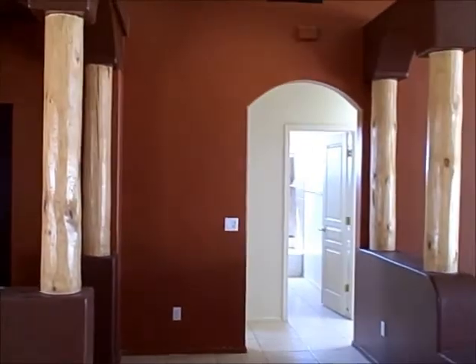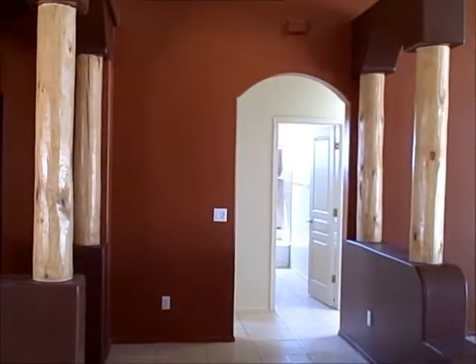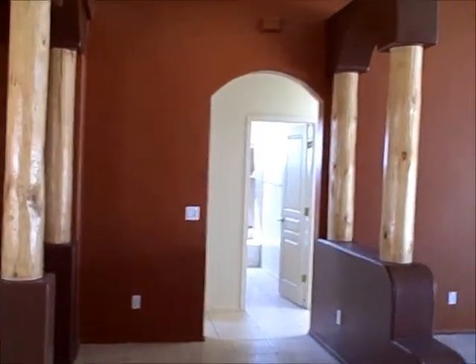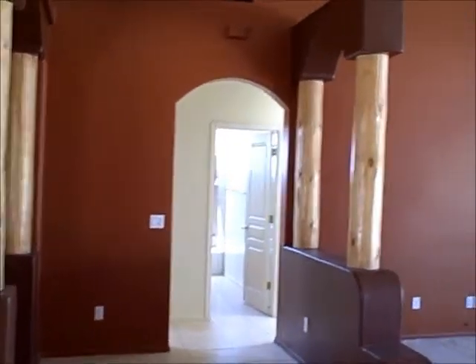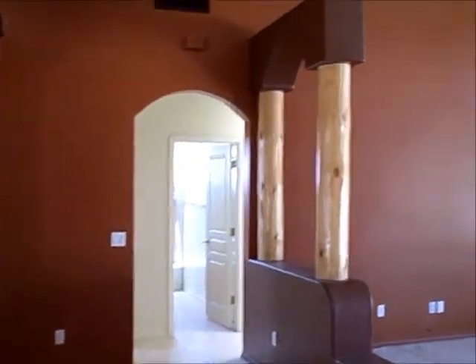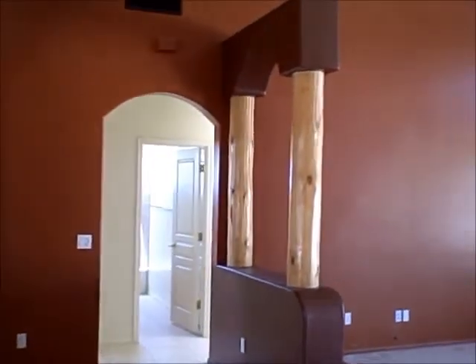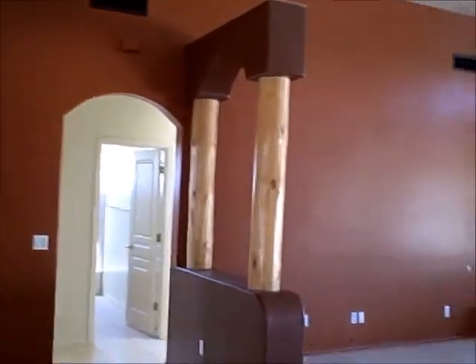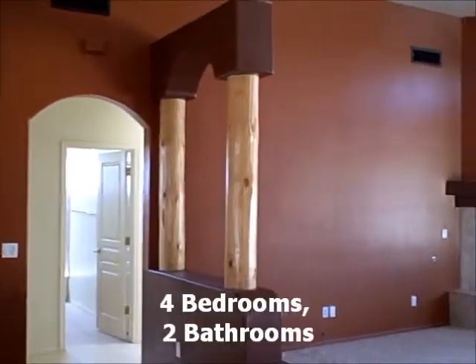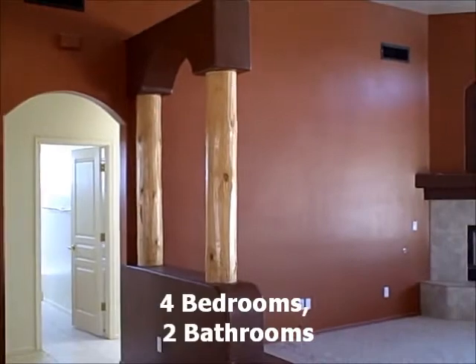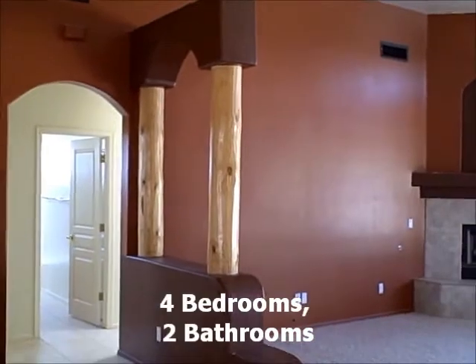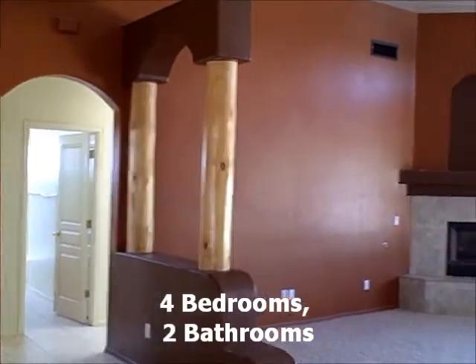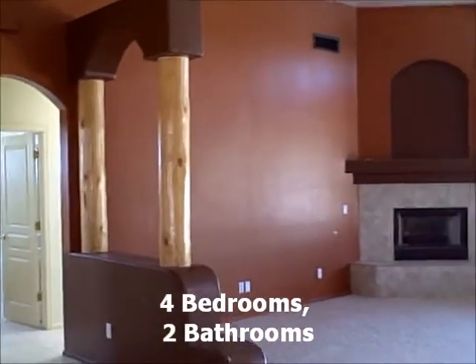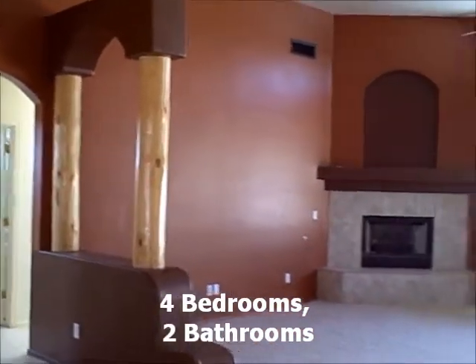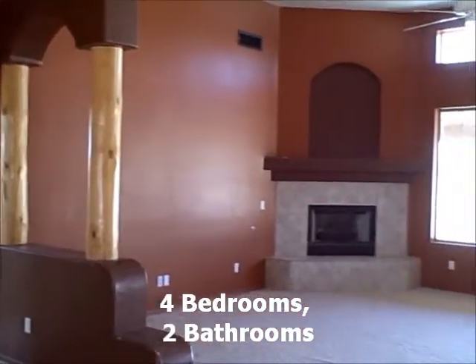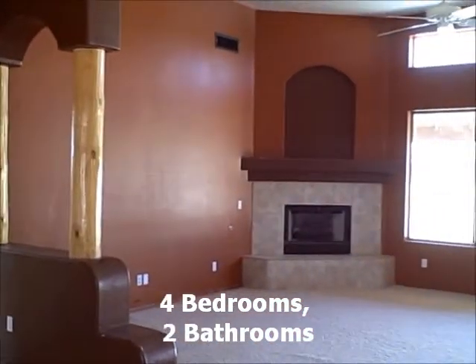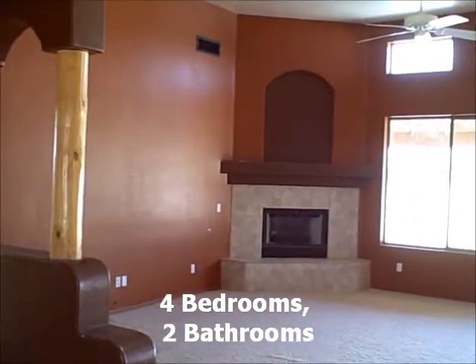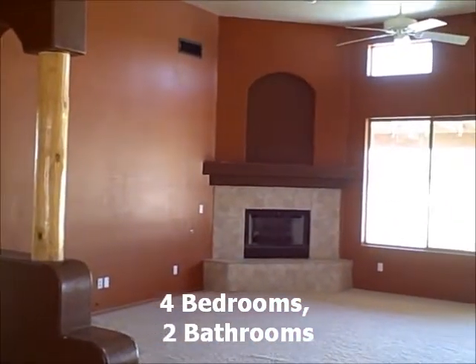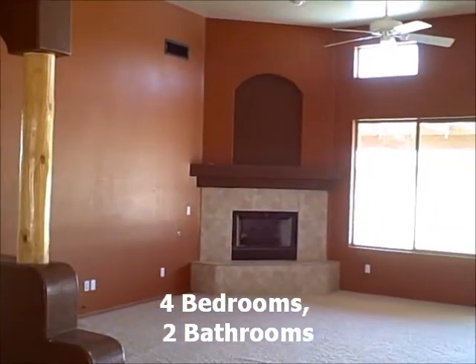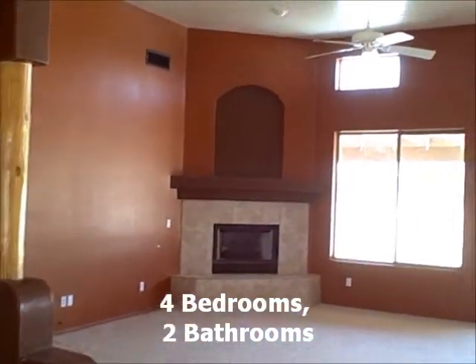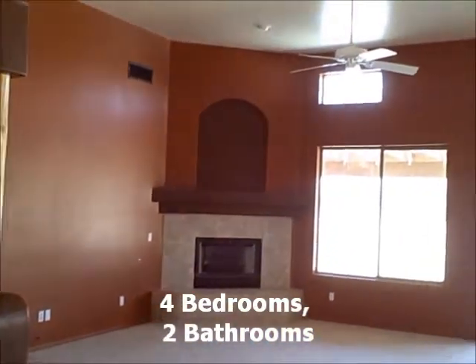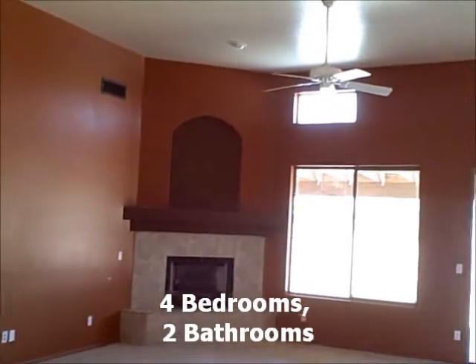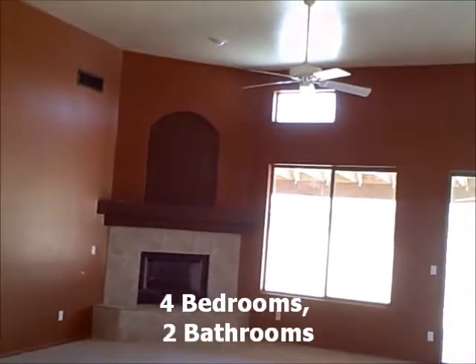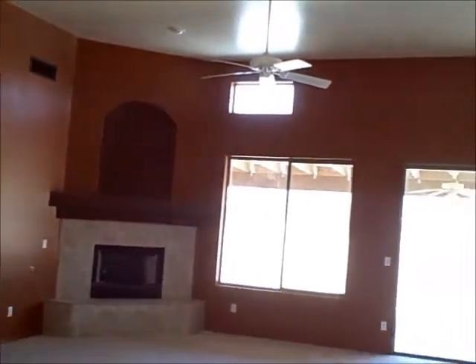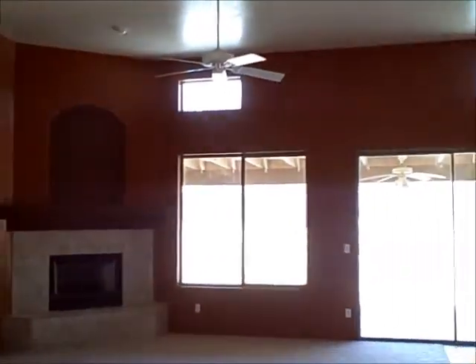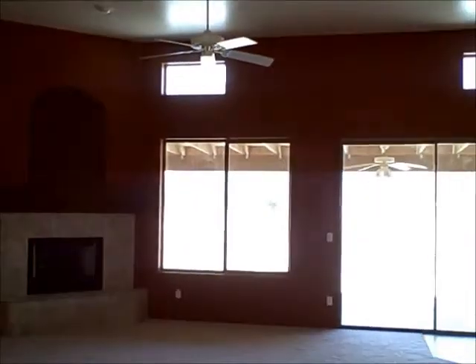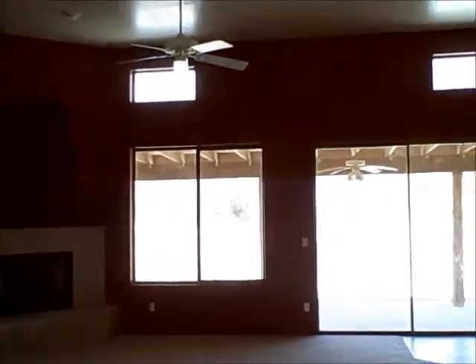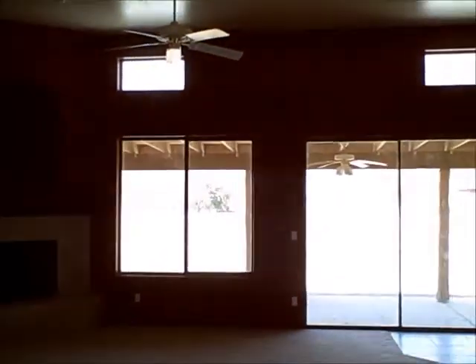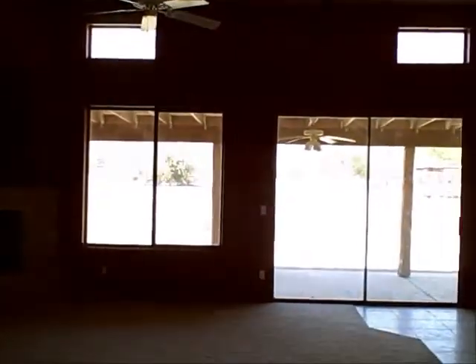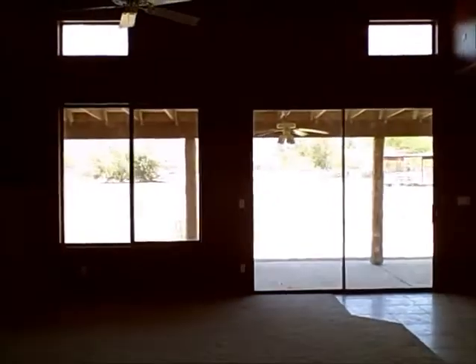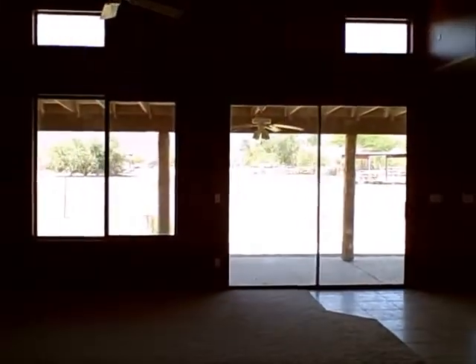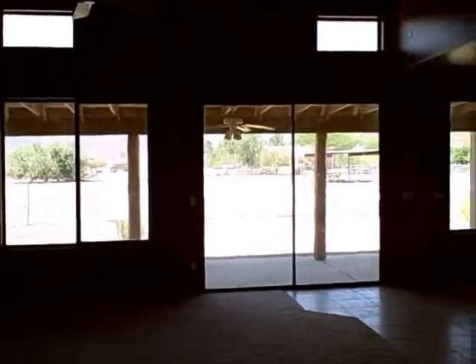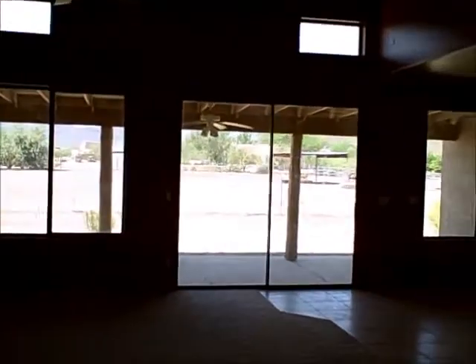We've got arch doorways, a really cool use of vega poles, gas fireplace, ceiling fans, and a nice open great room floor plan.